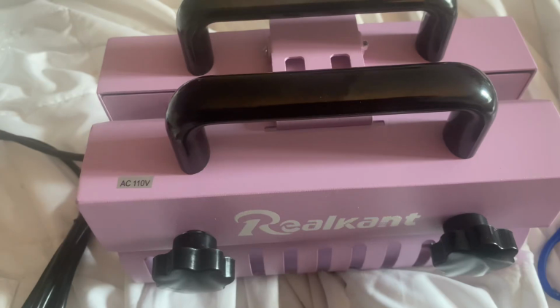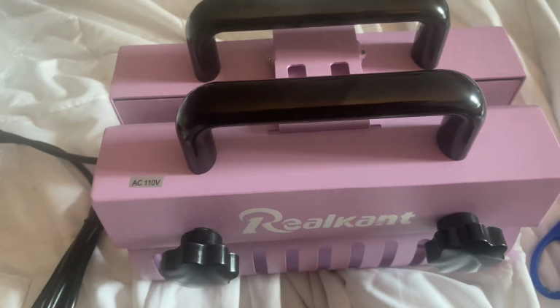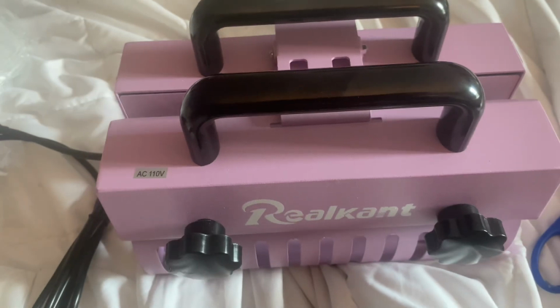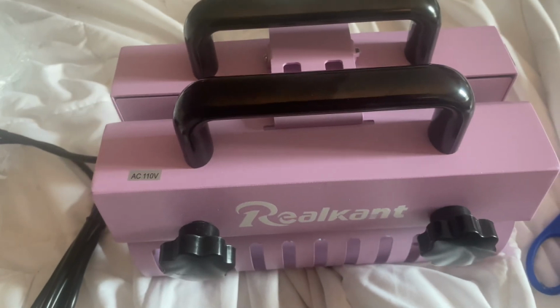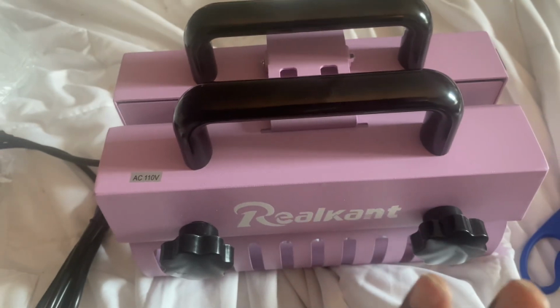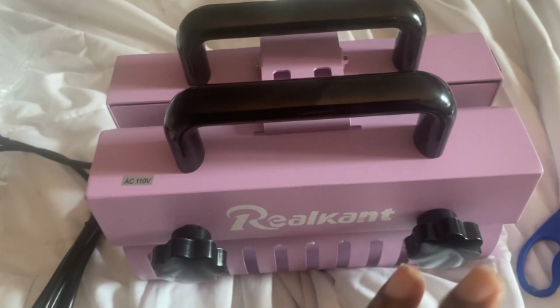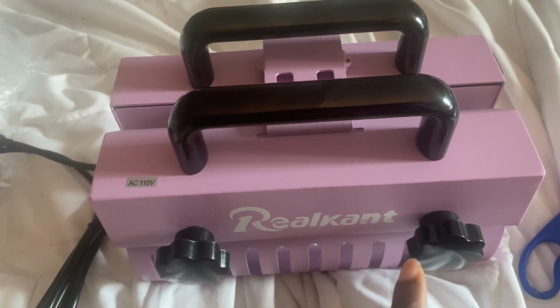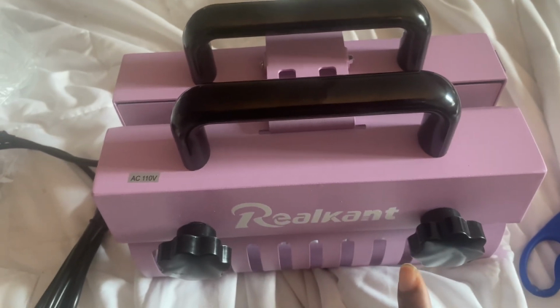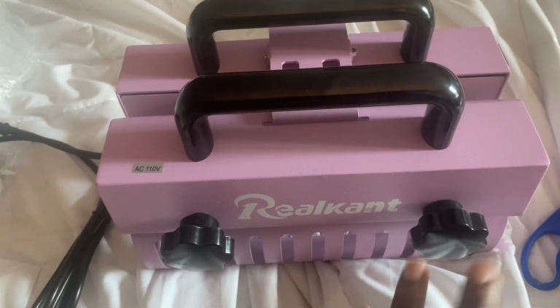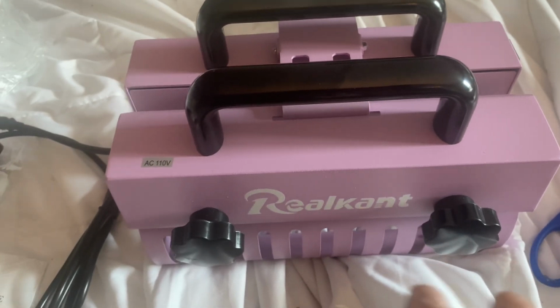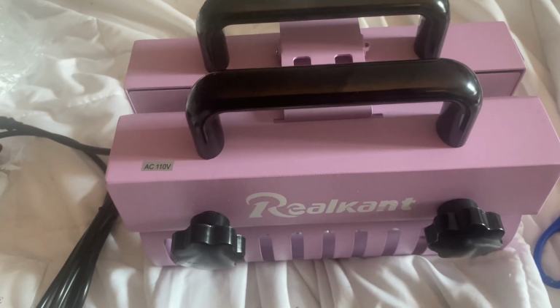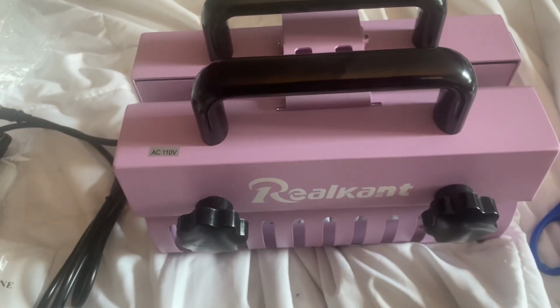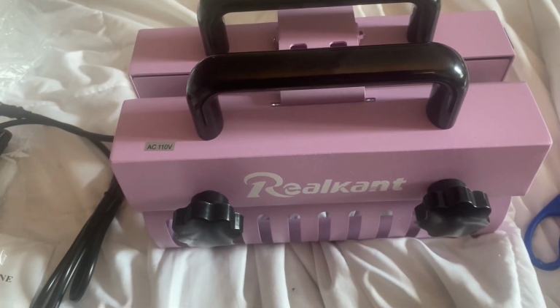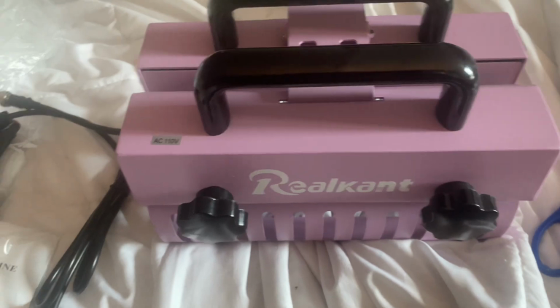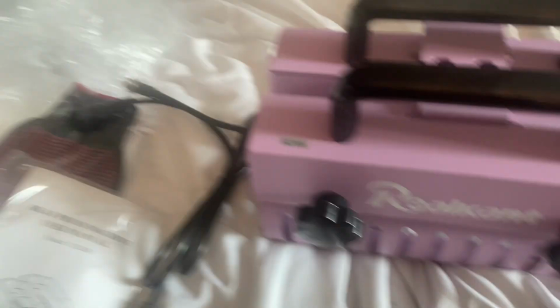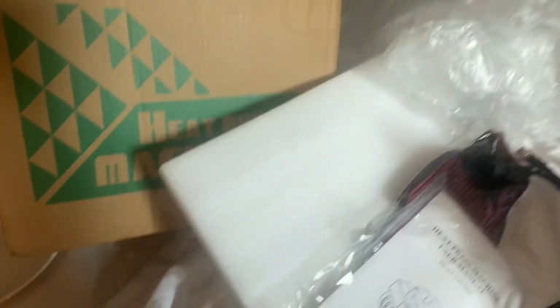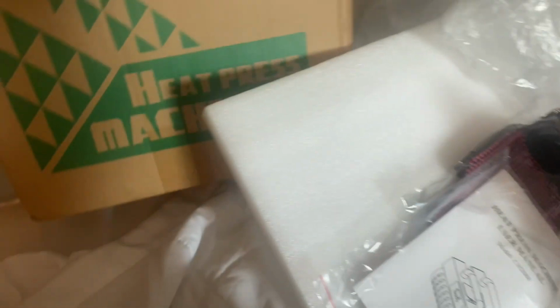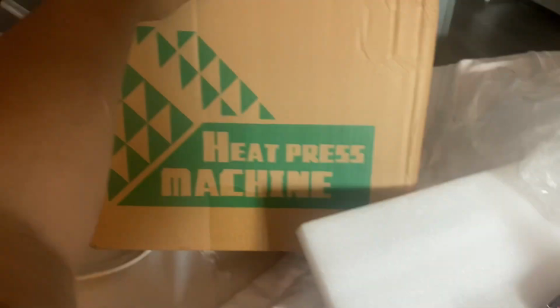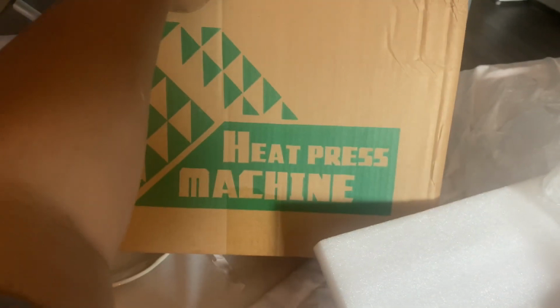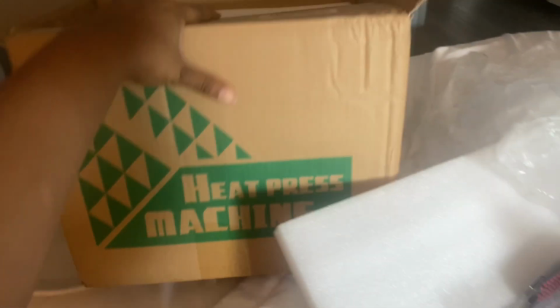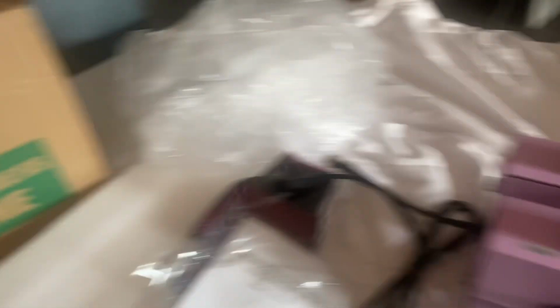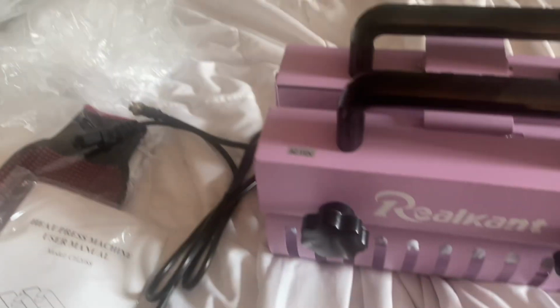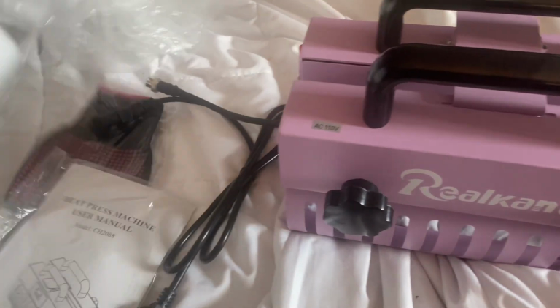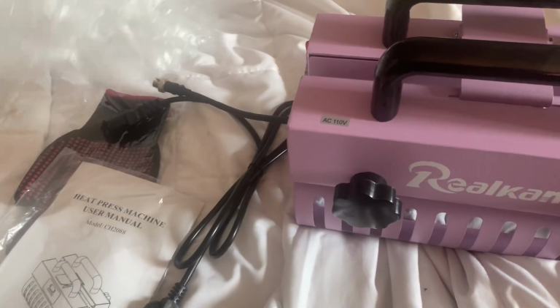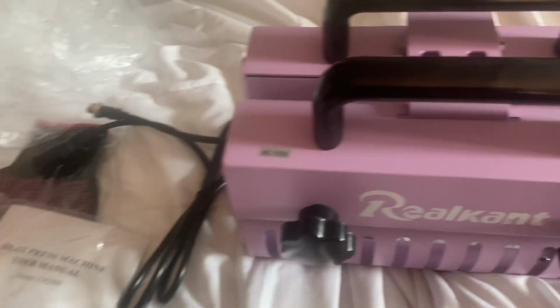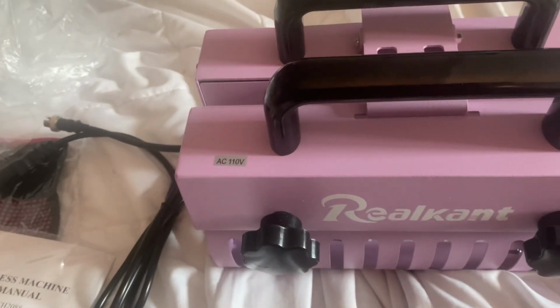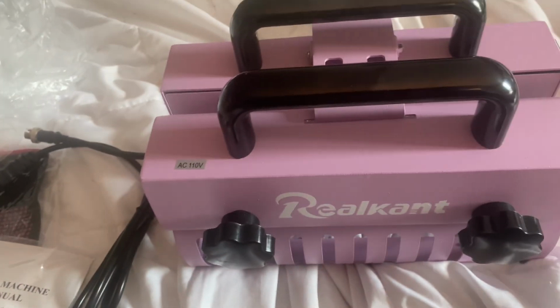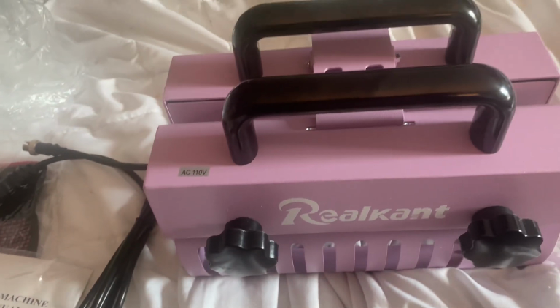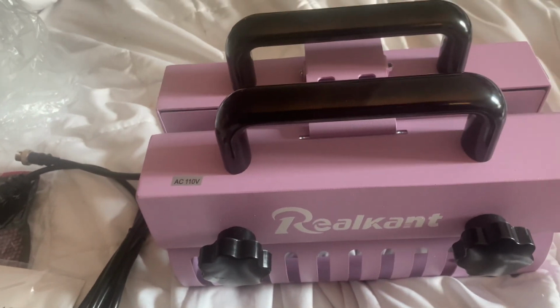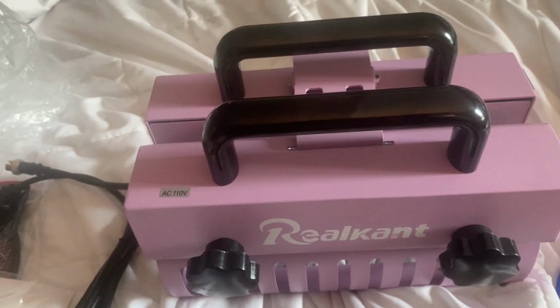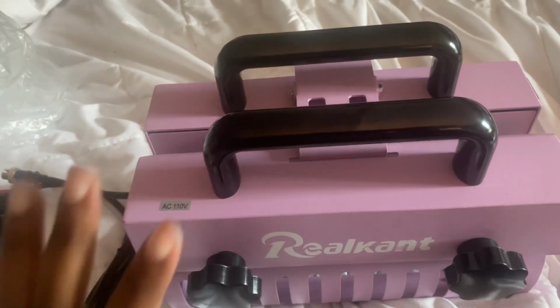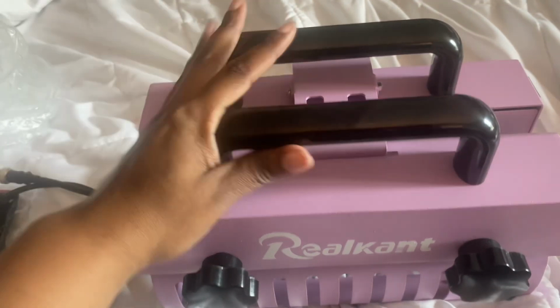Hey guys, I'm back with another video. My package came today — it came in this lovely little box here. I just took everything out of the packaging because I'm using one hand.